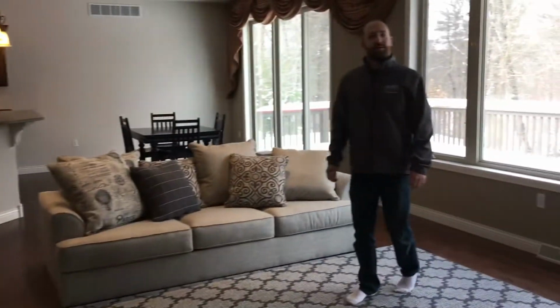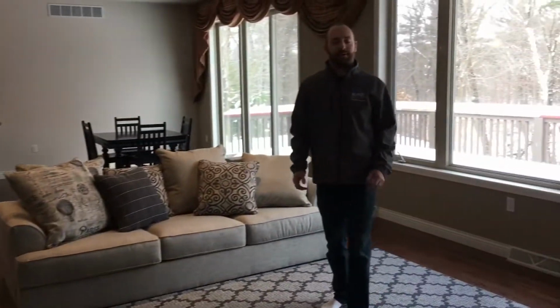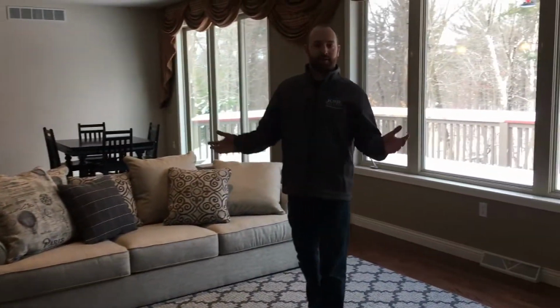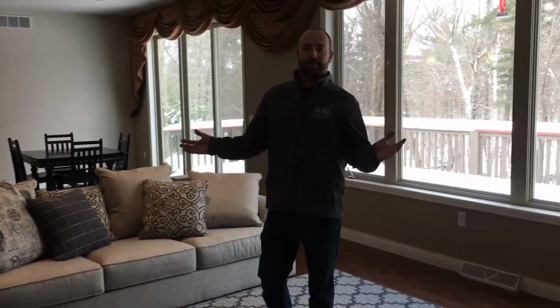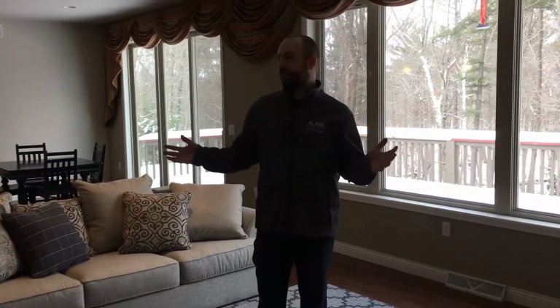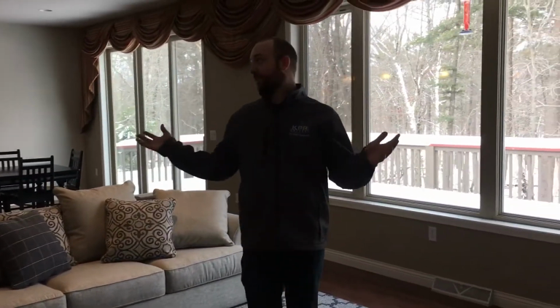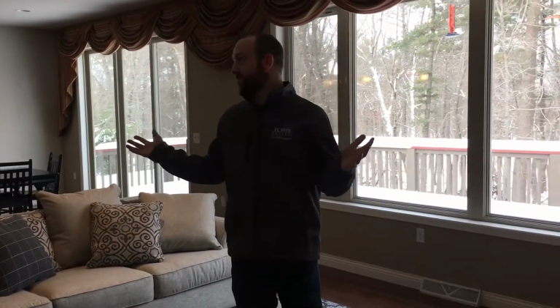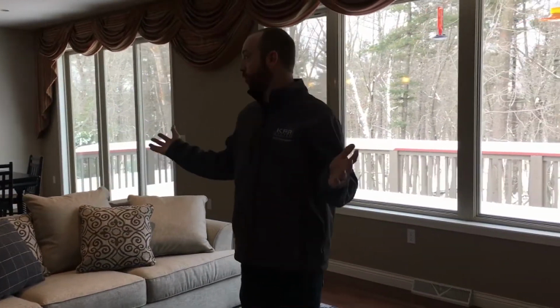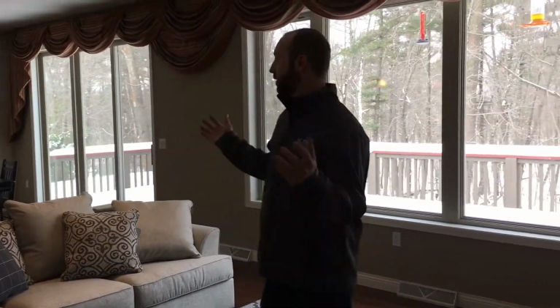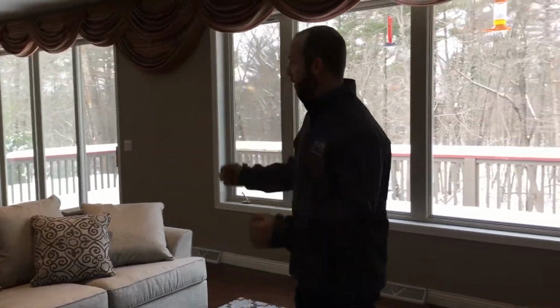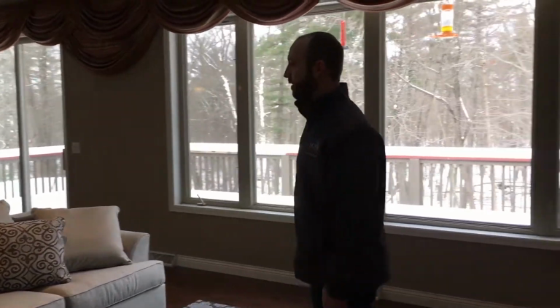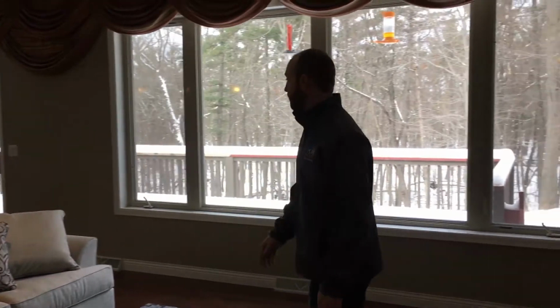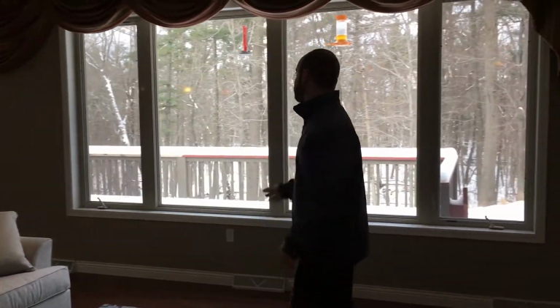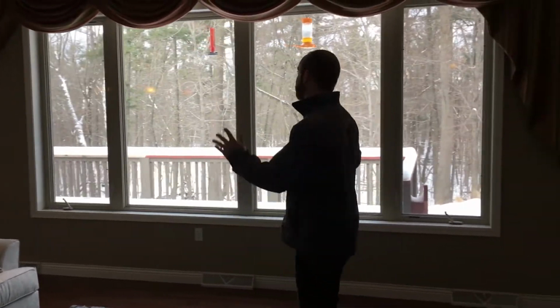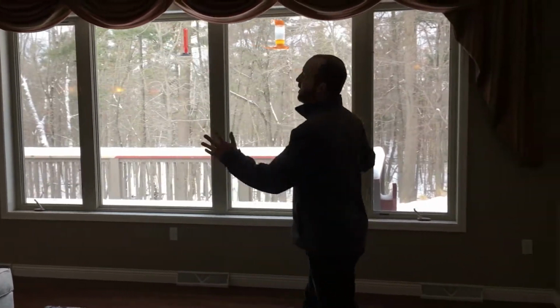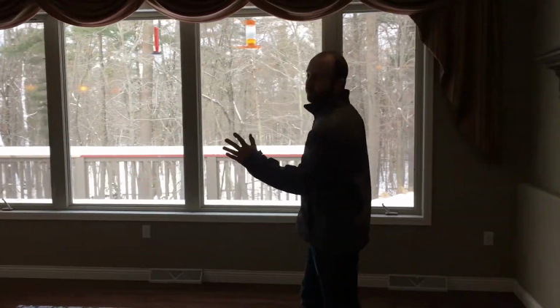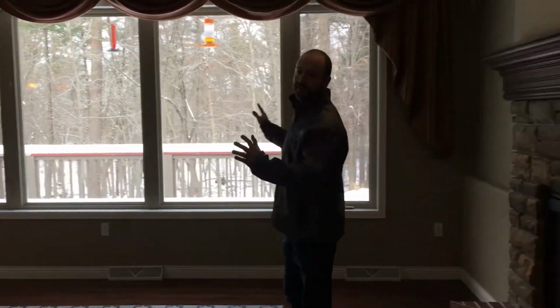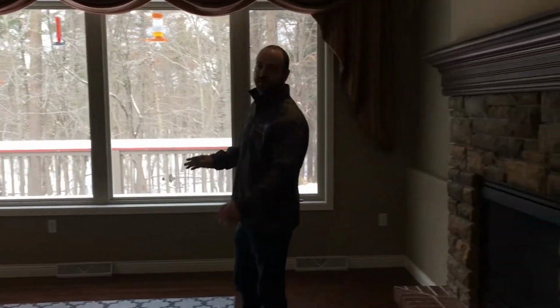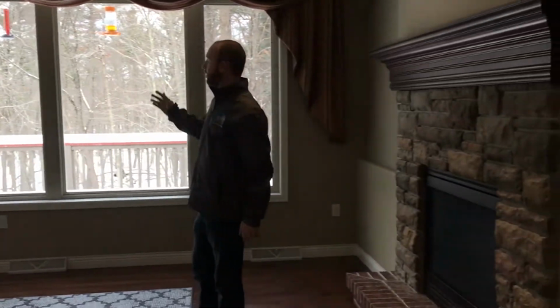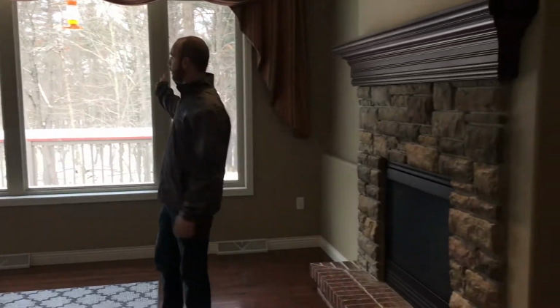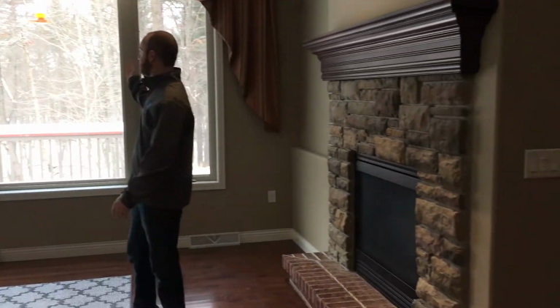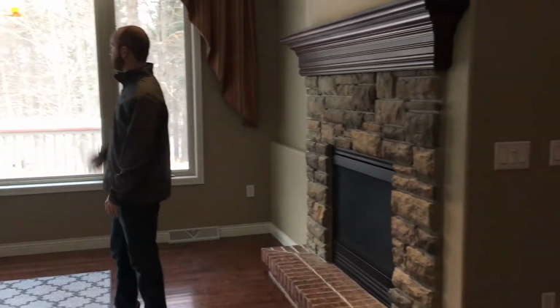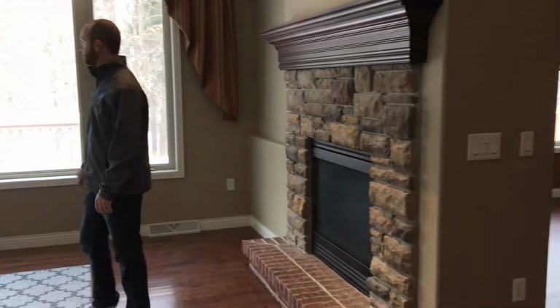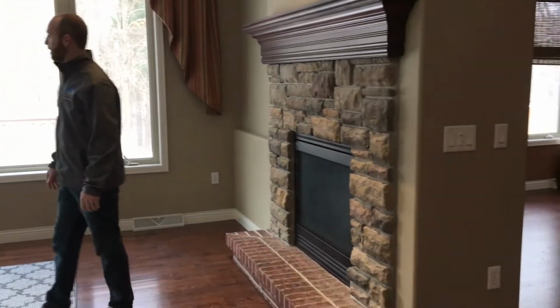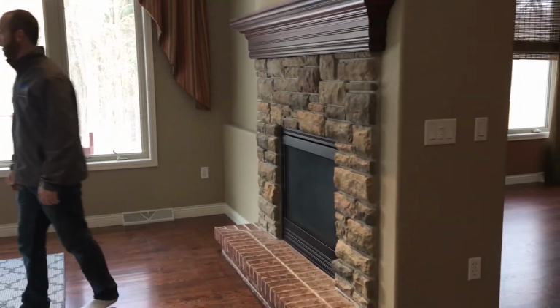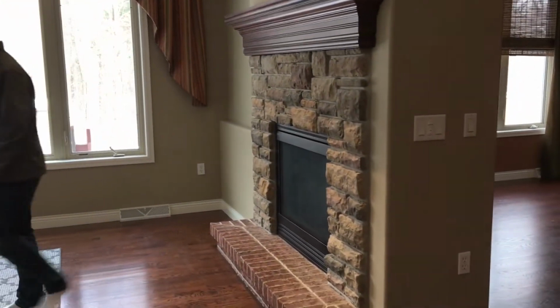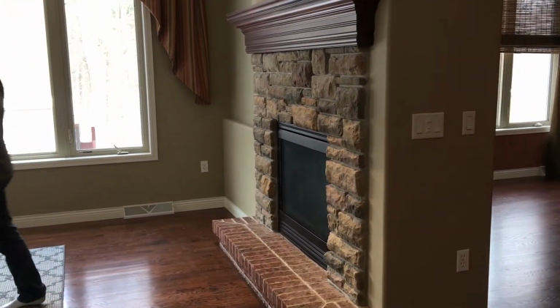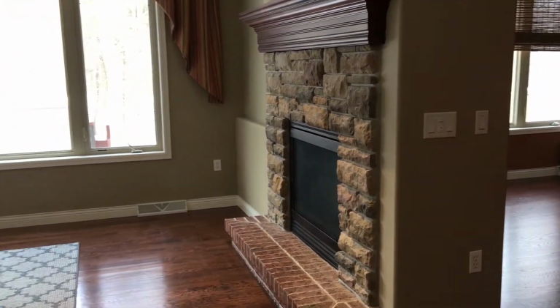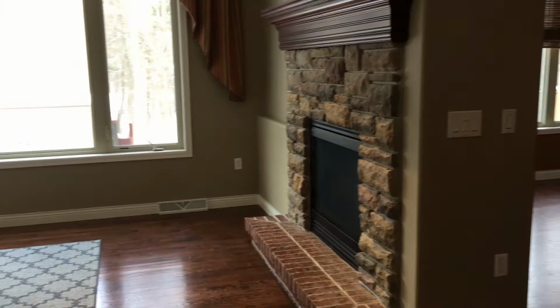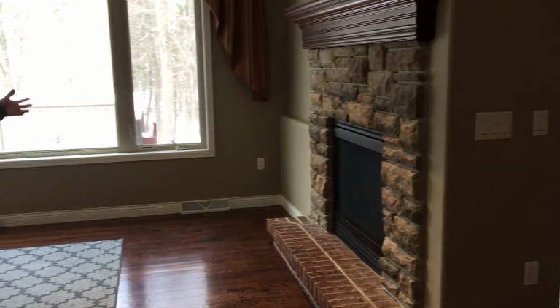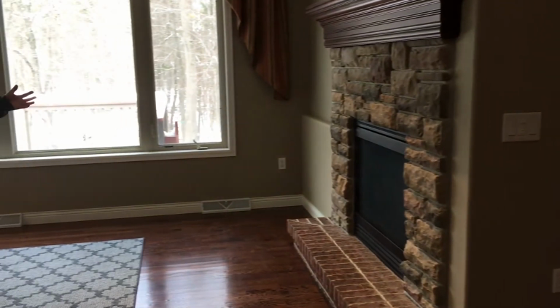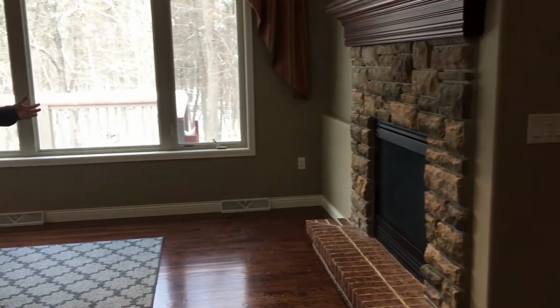Here we are in a fantastic open living area. You can see tons of natural light here. Beautiful living room with a fireplace.